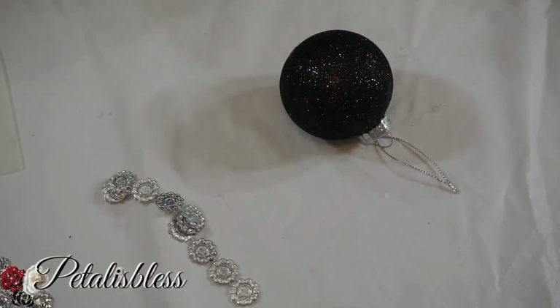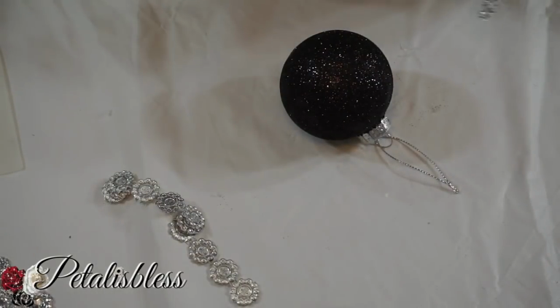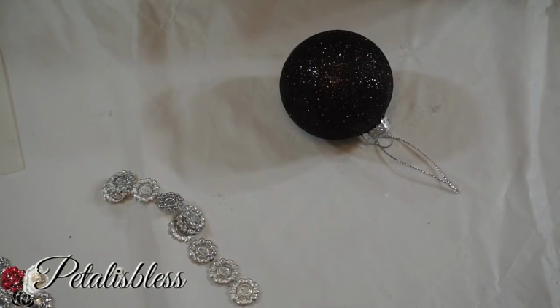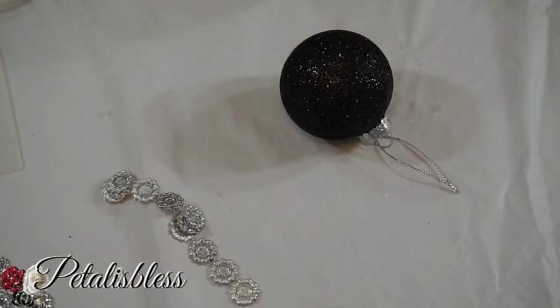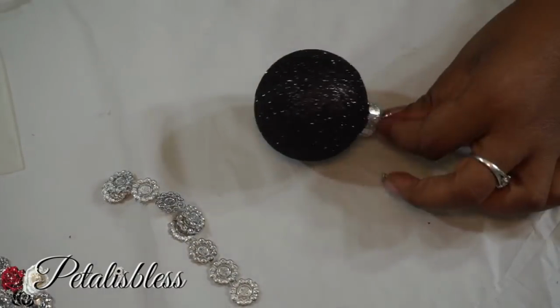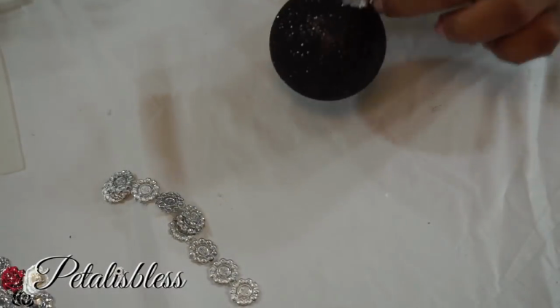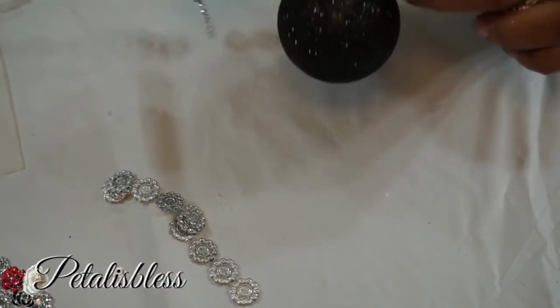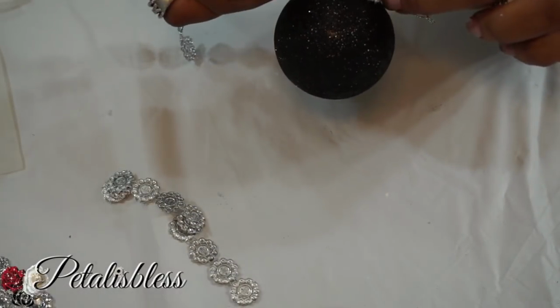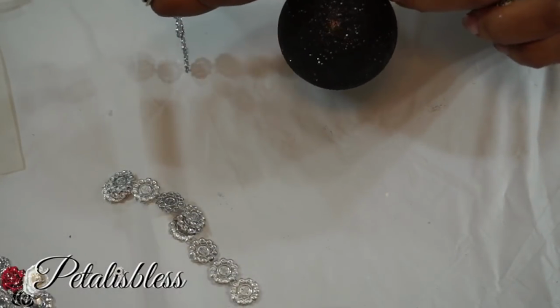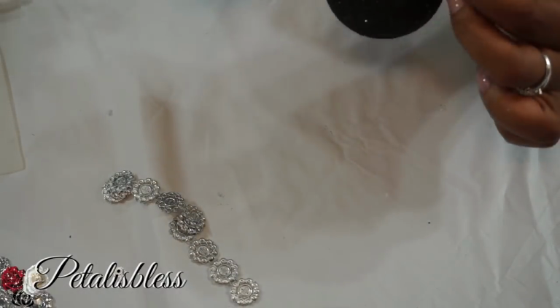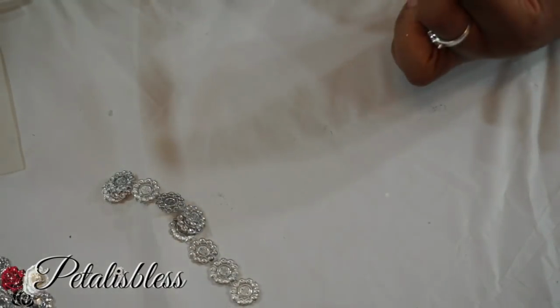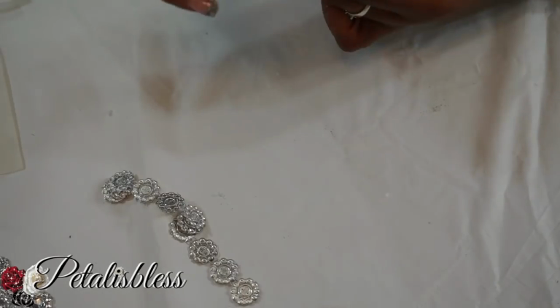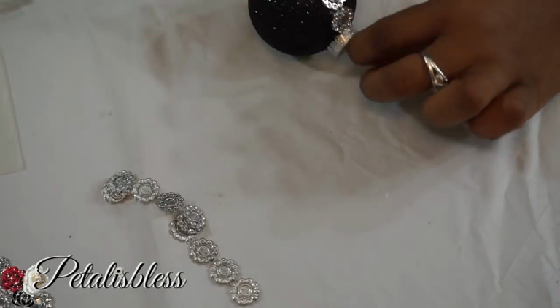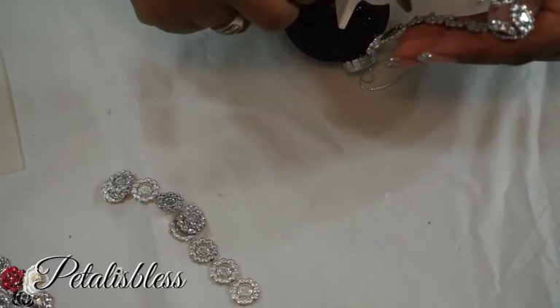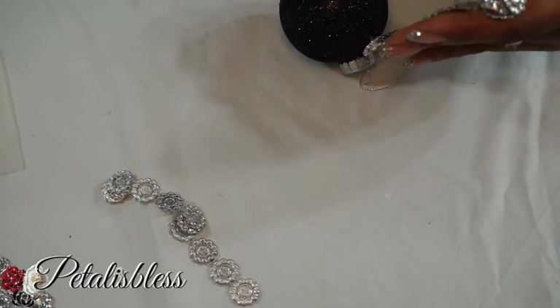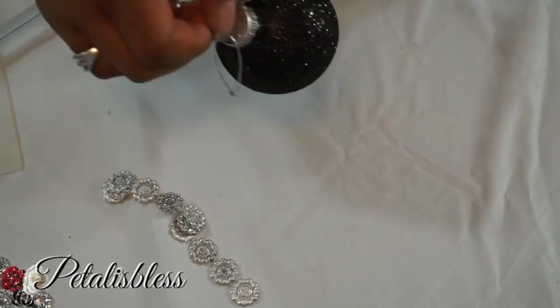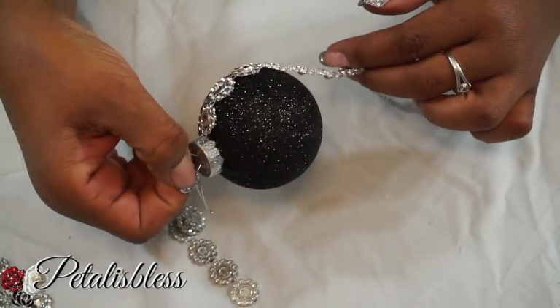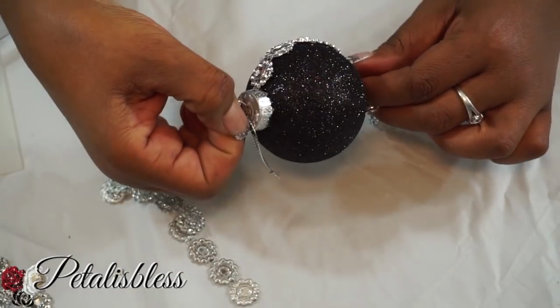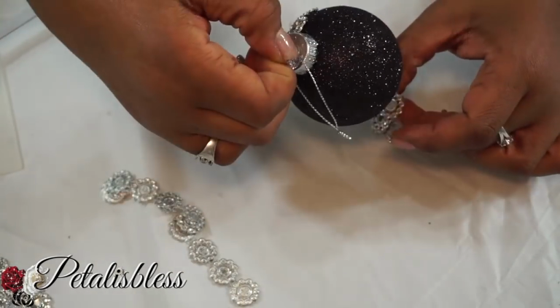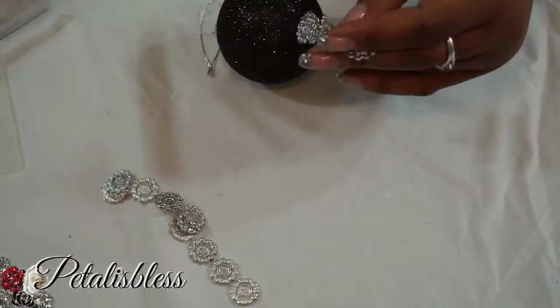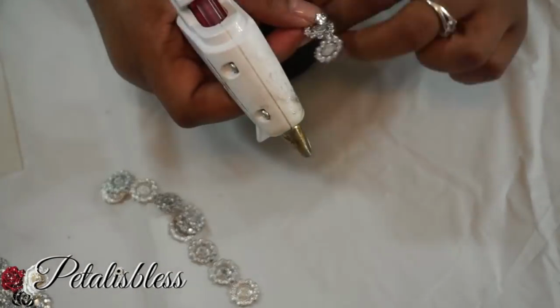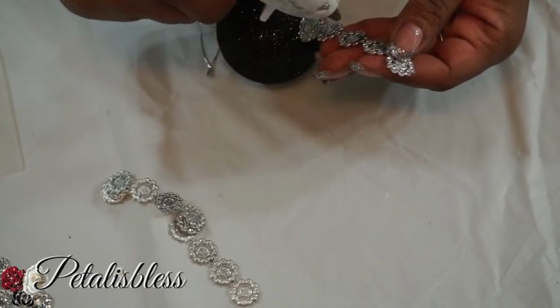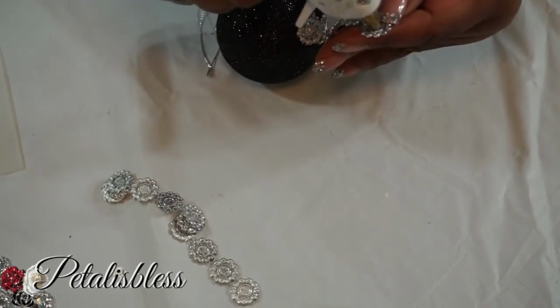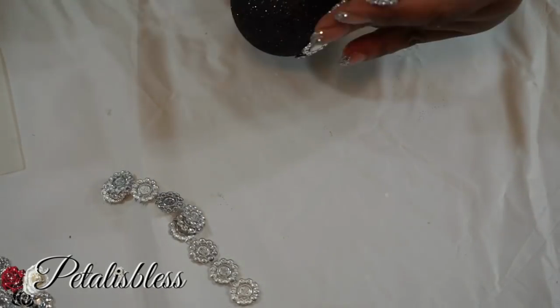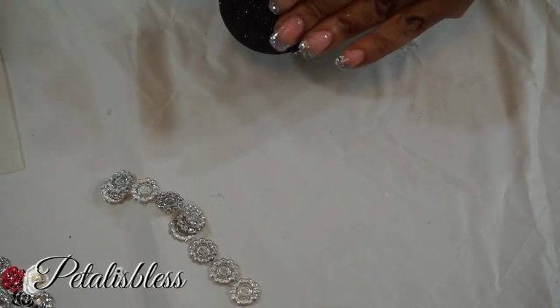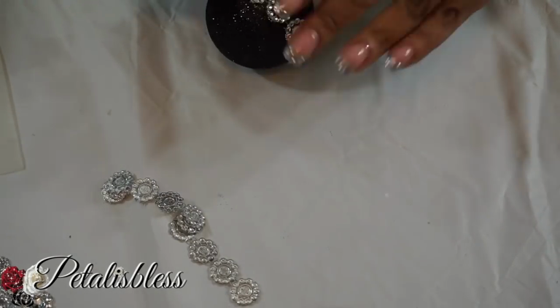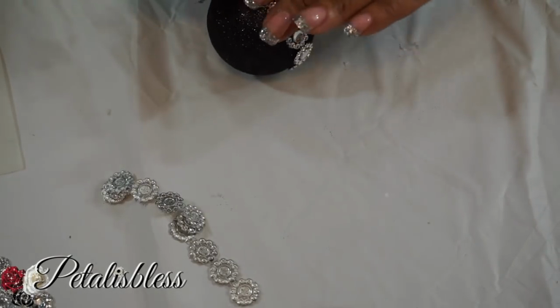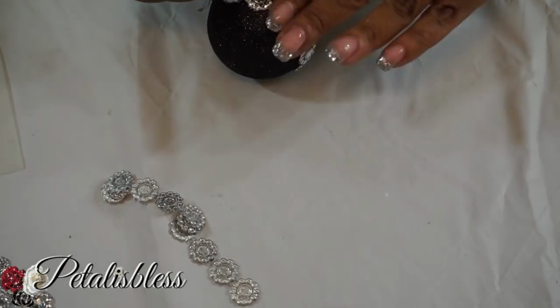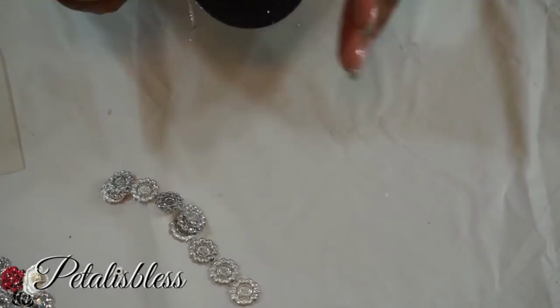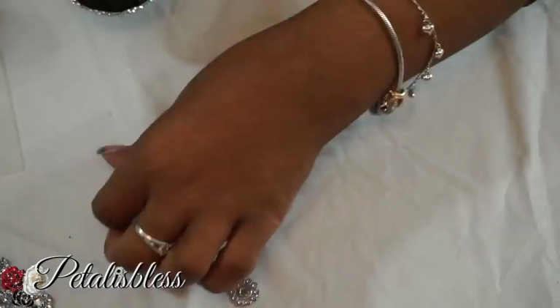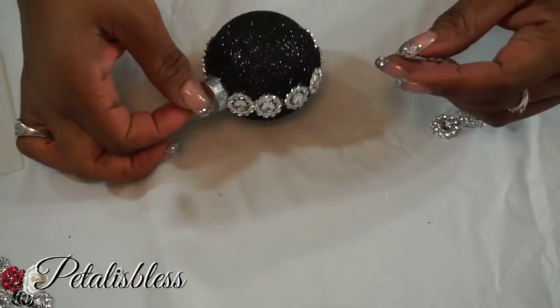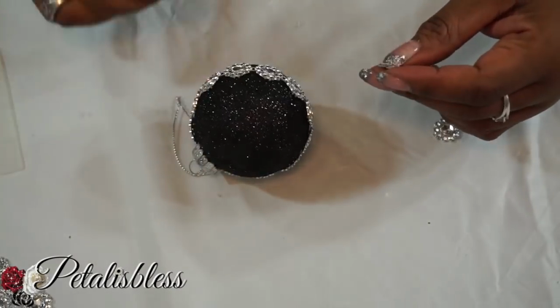Now we're going to take our flower bling wrap — I call it flowers — and bling out our black glitter ornament. I like this wrap, it's shaped like little flowers, it's really cute.